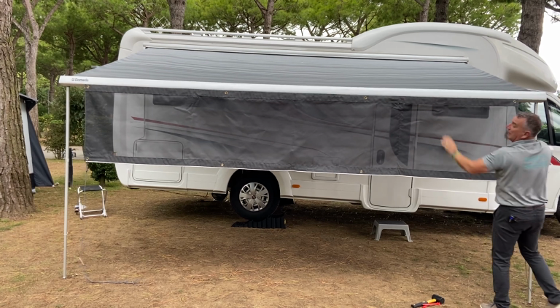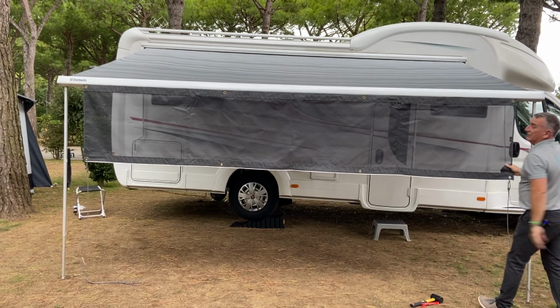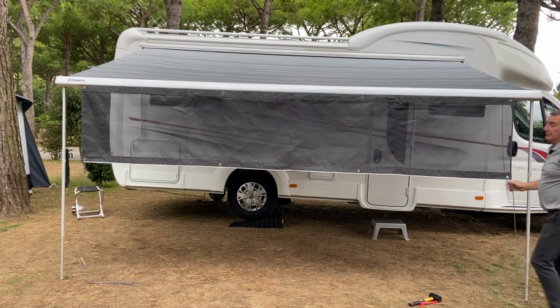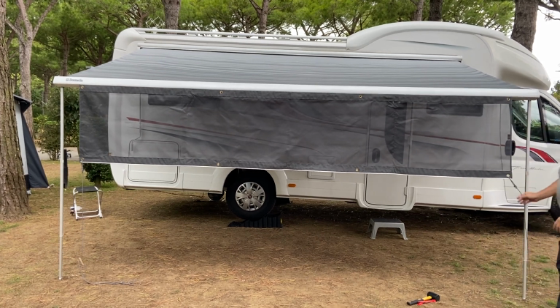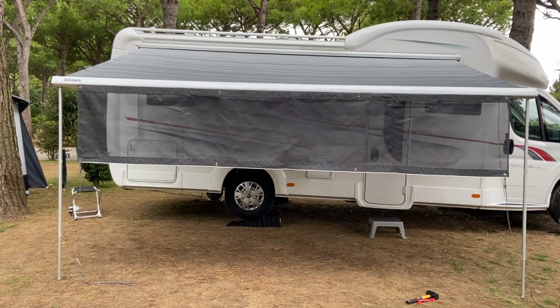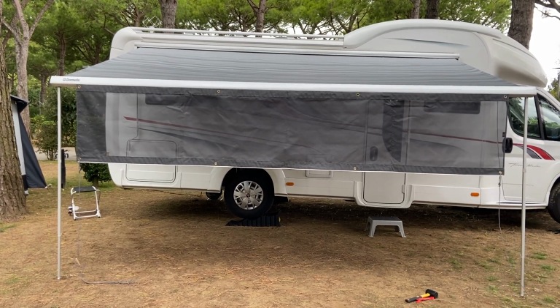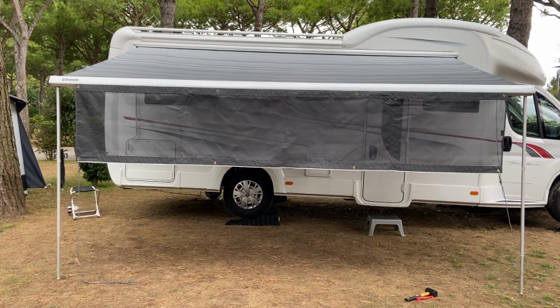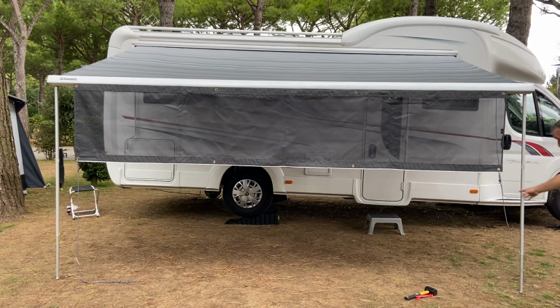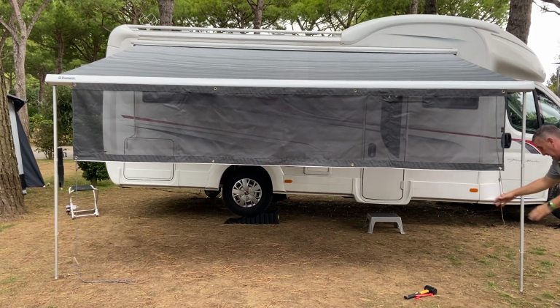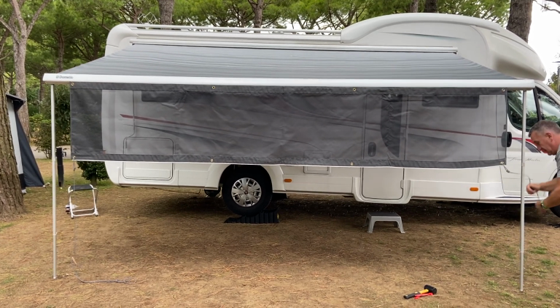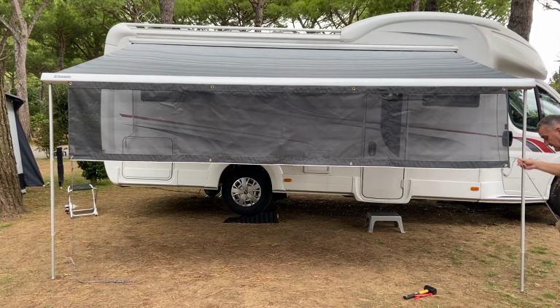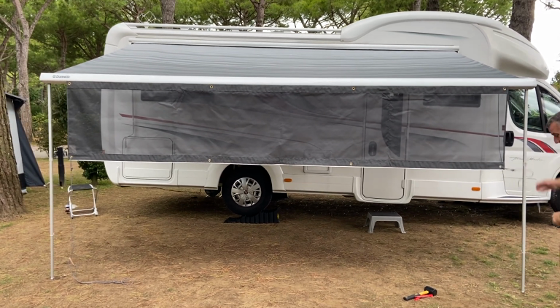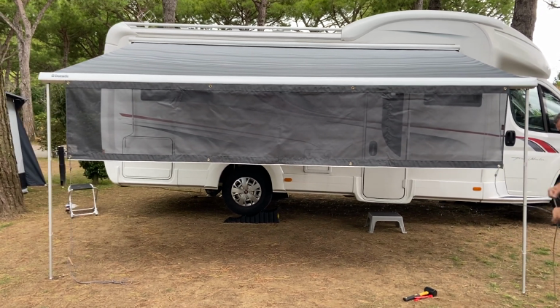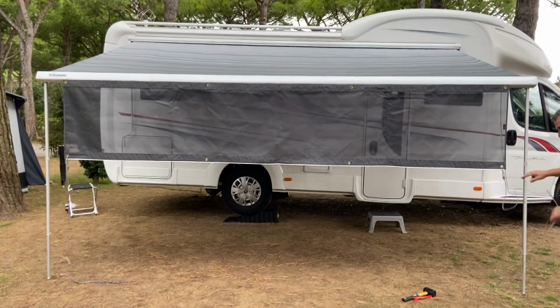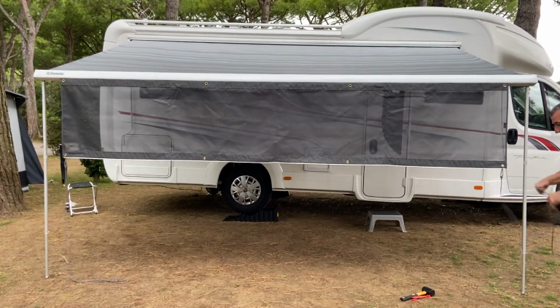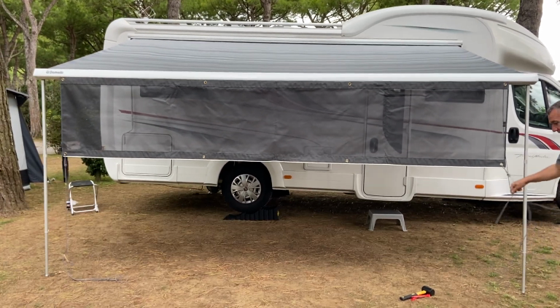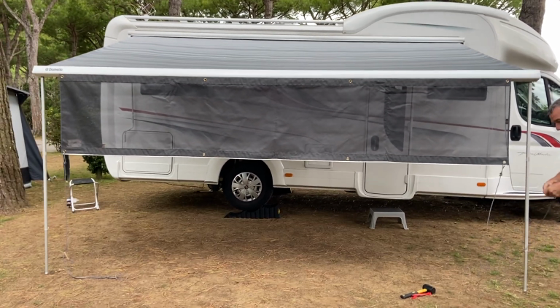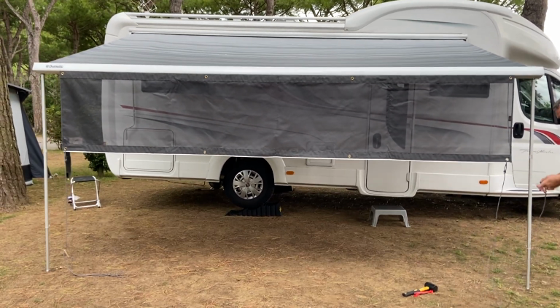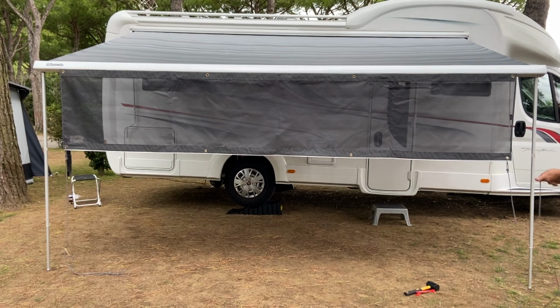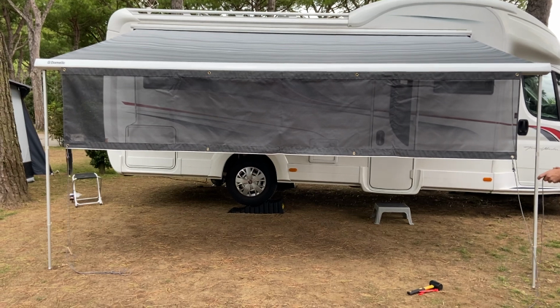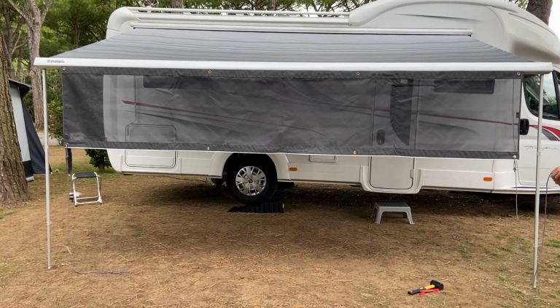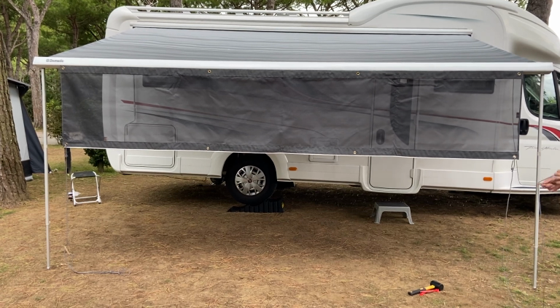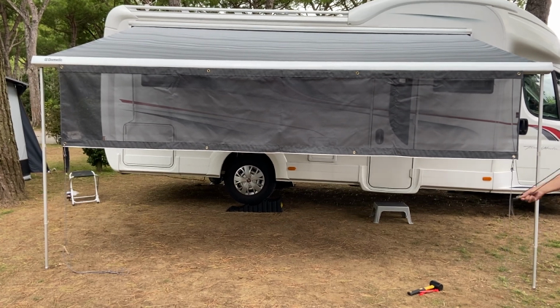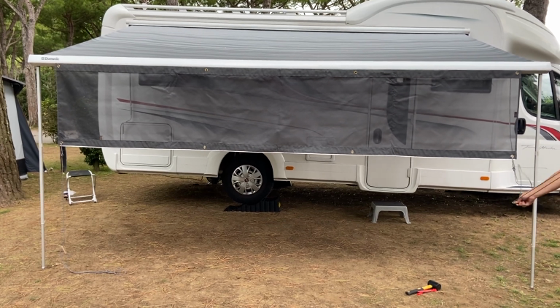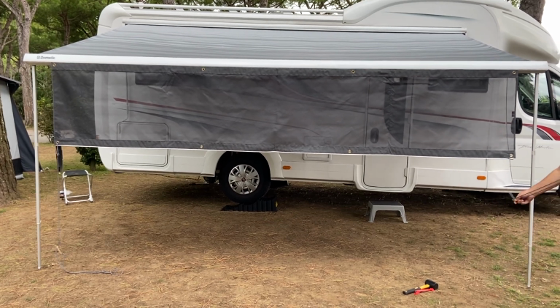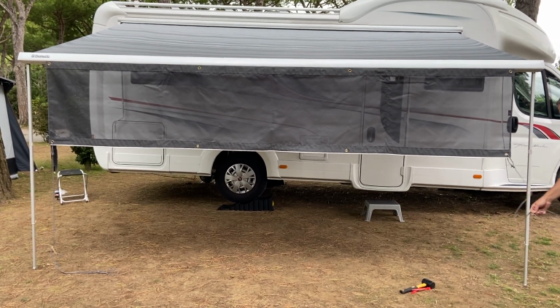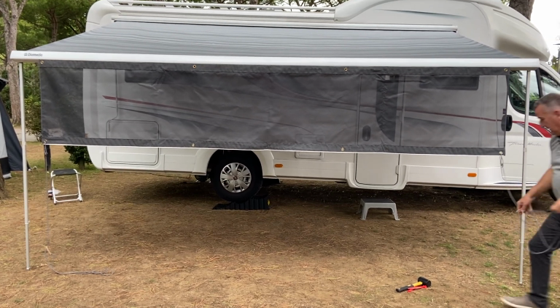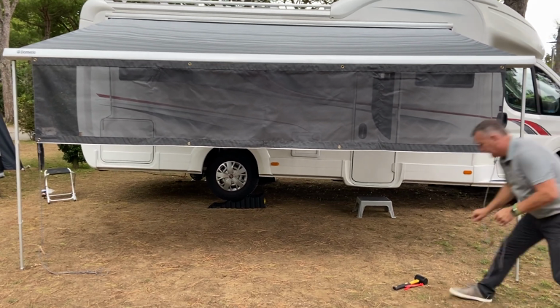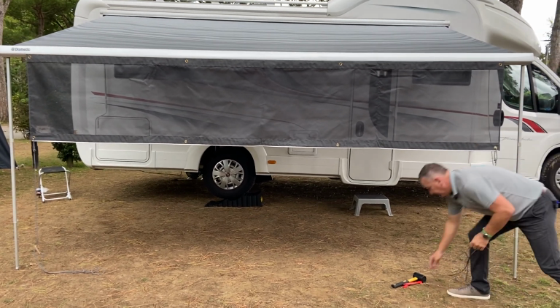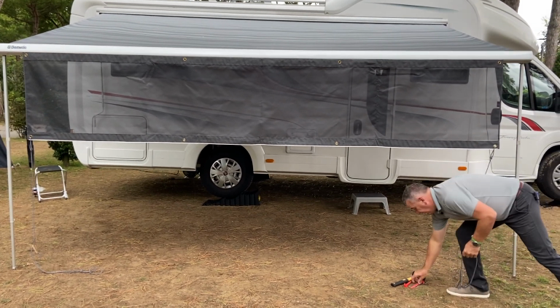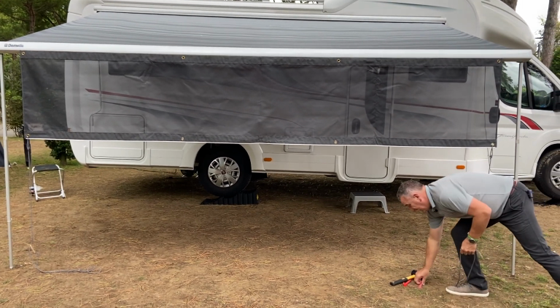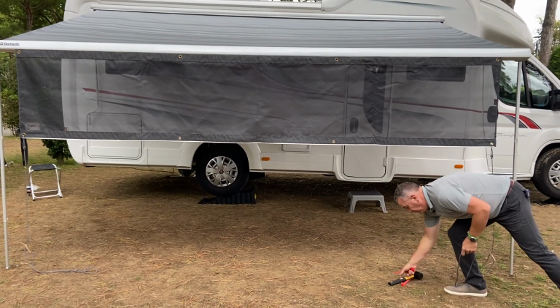Once in the position that you require, simply rope it to the desired angle.